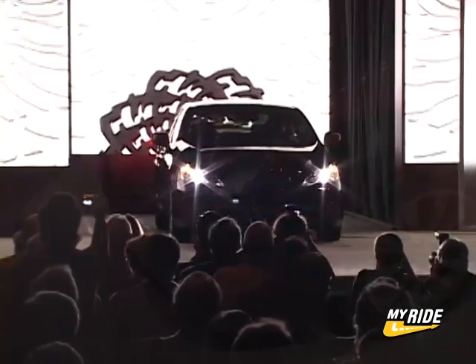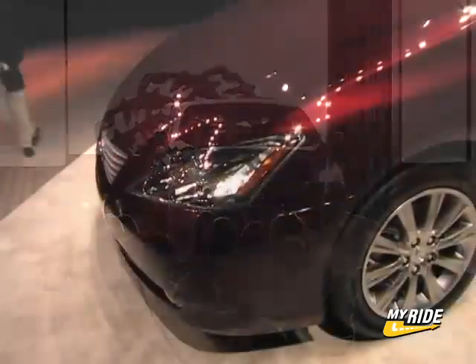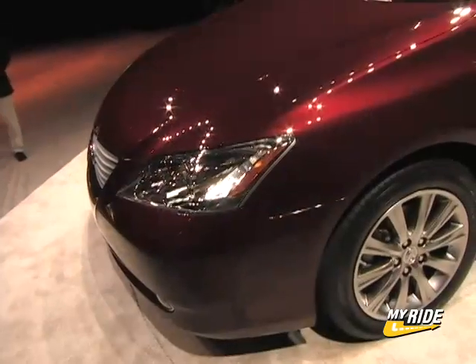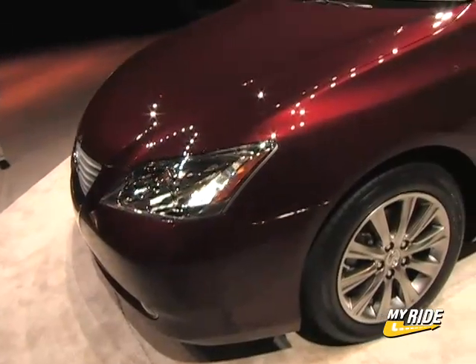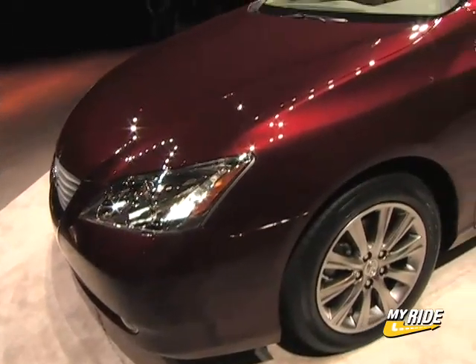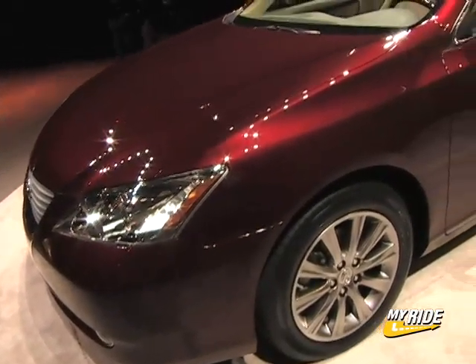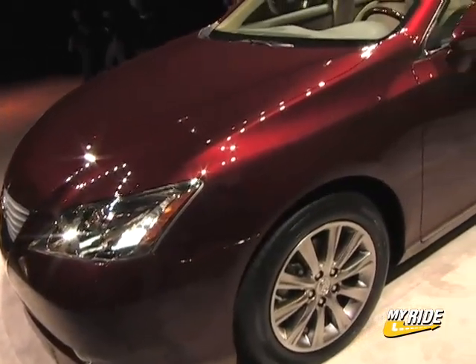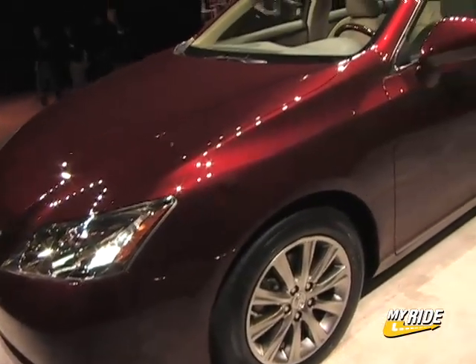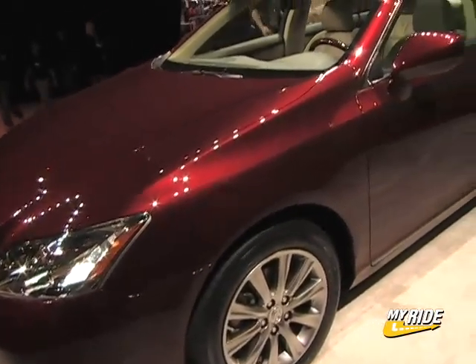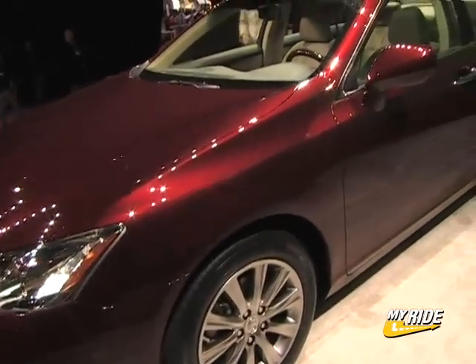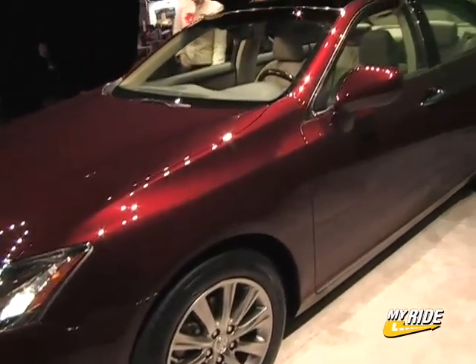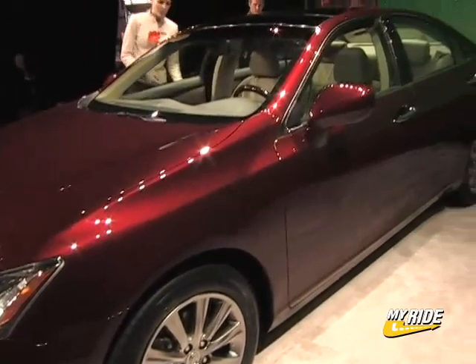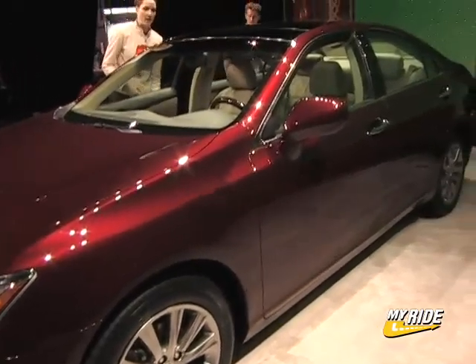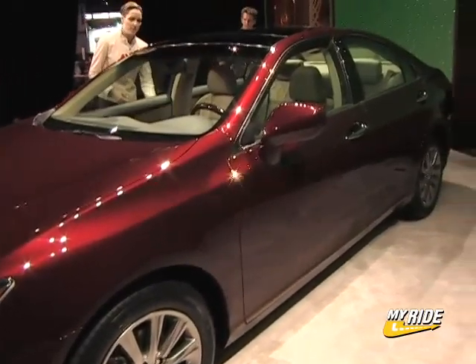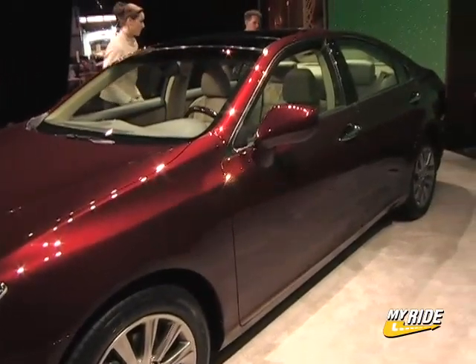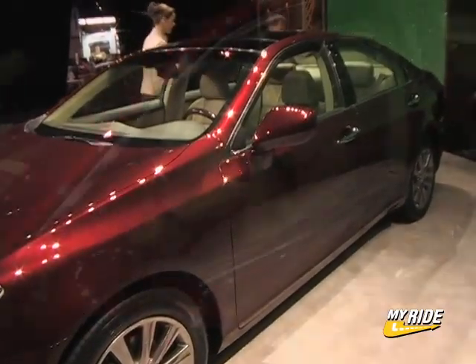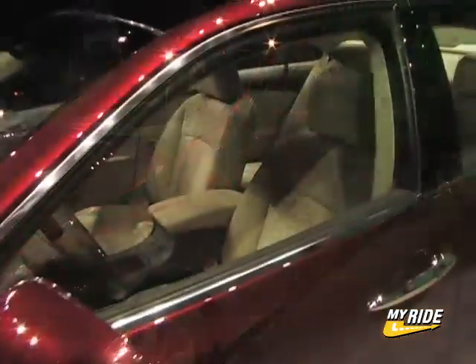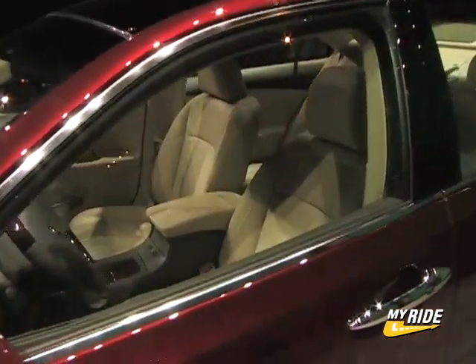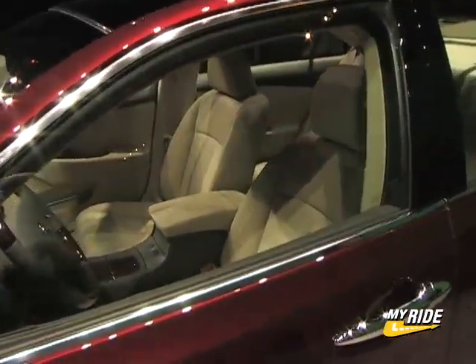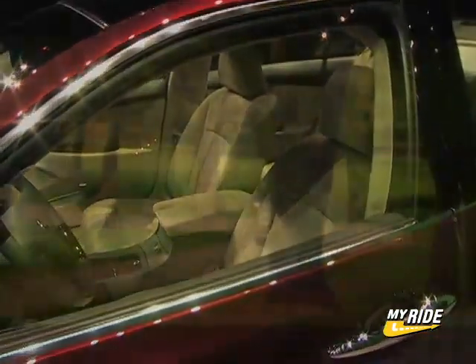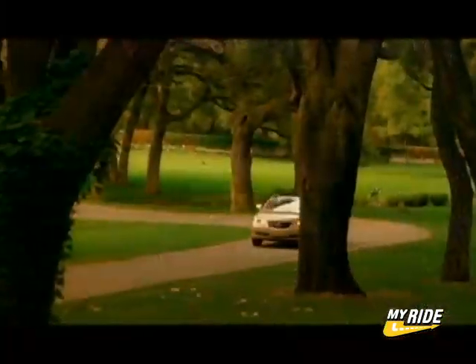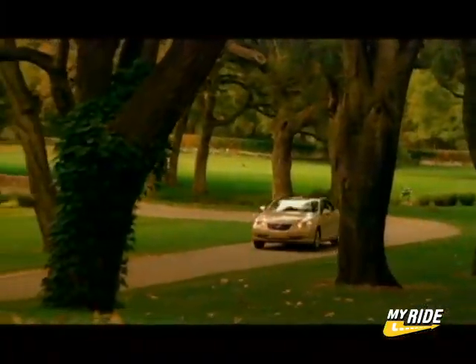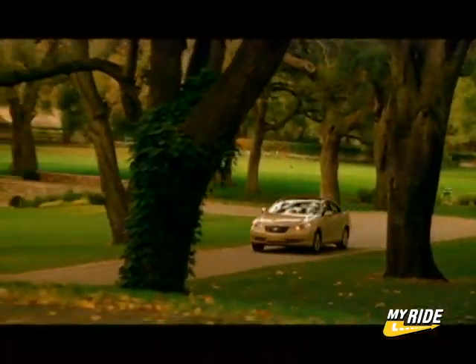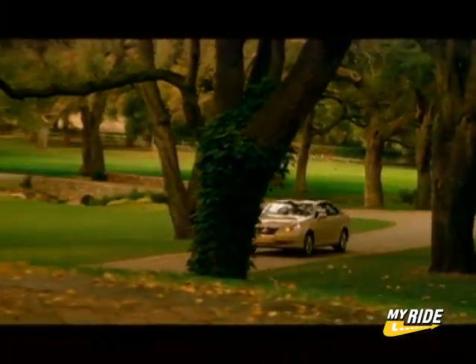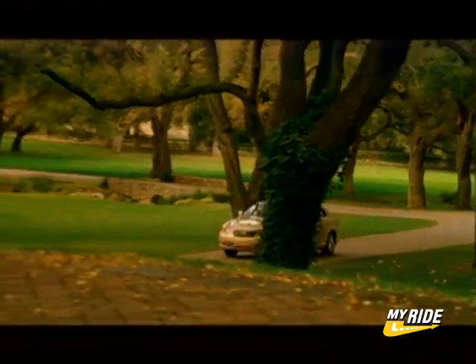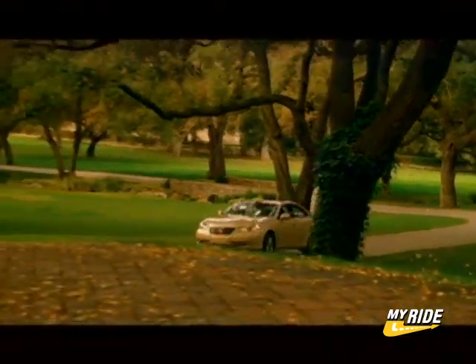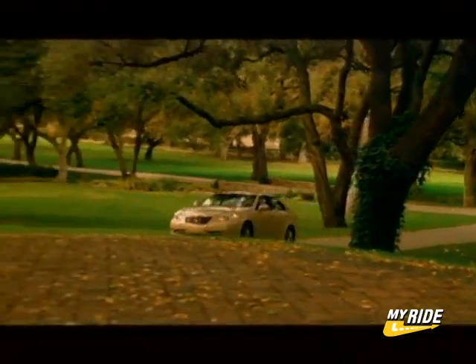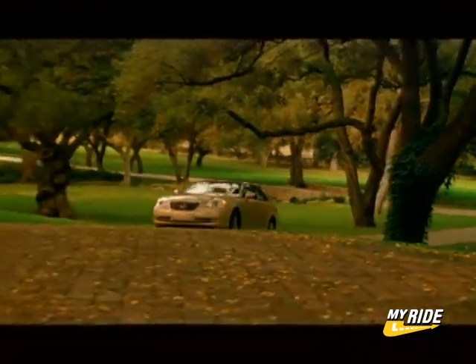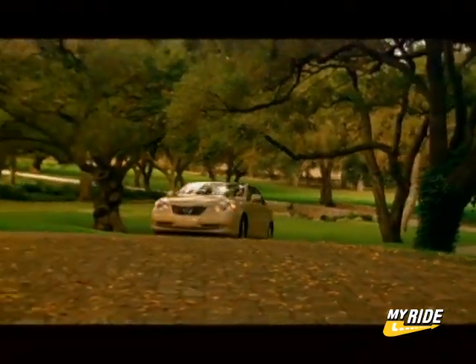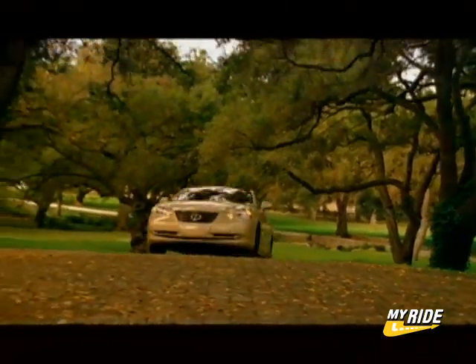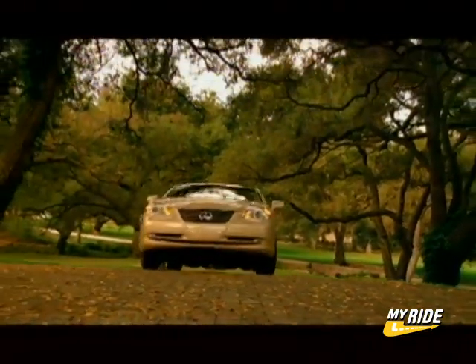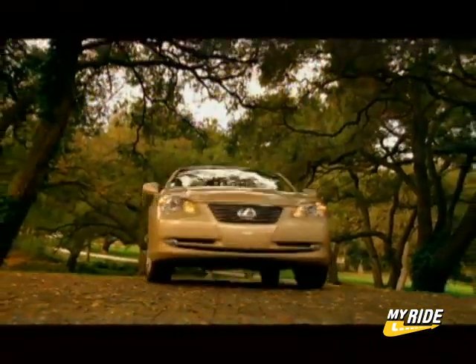The all-new ES improves upon the outgoing model in many ways, featuring a new refined design, an upgraded interior, and even though it focuses on comfort, the ES gets a touch of performance with the new V6 powertrain.